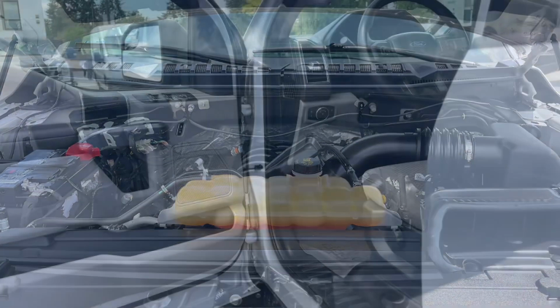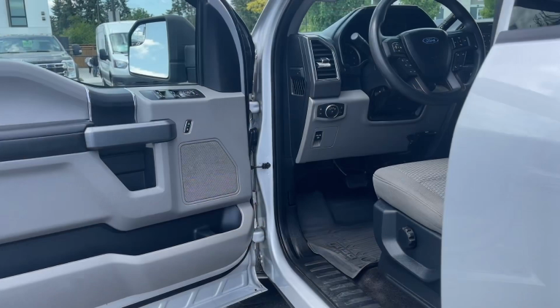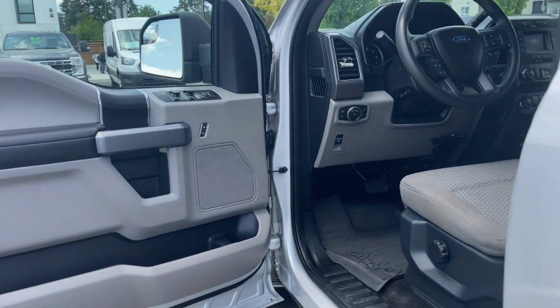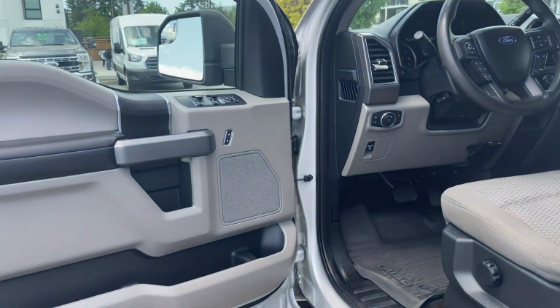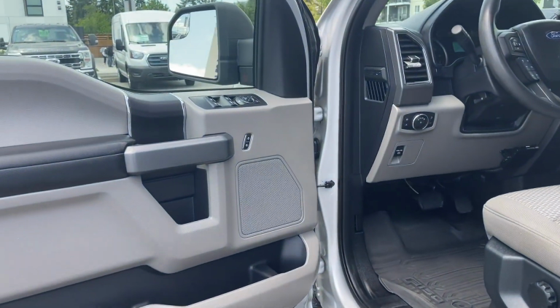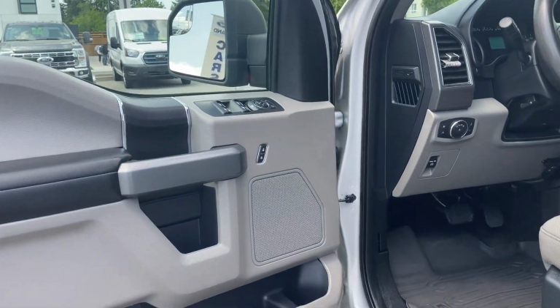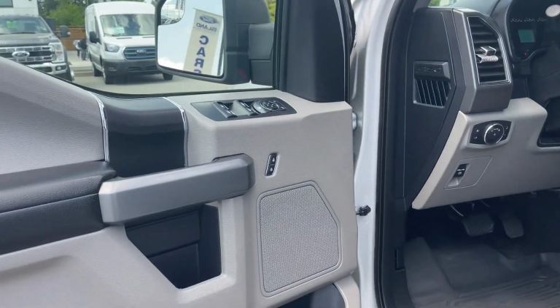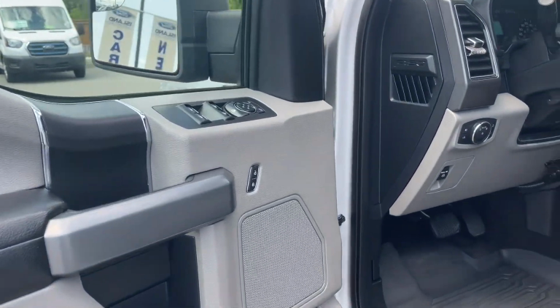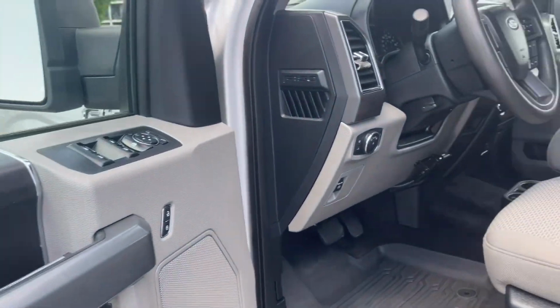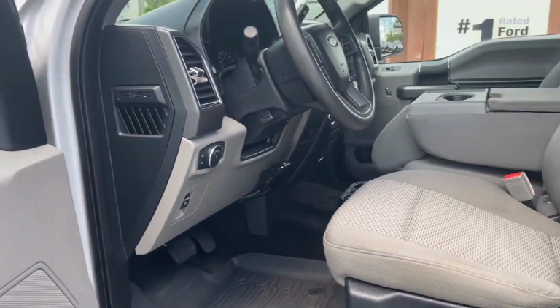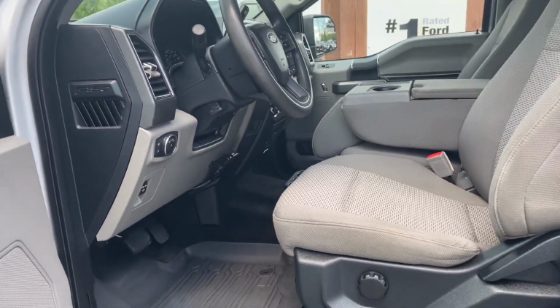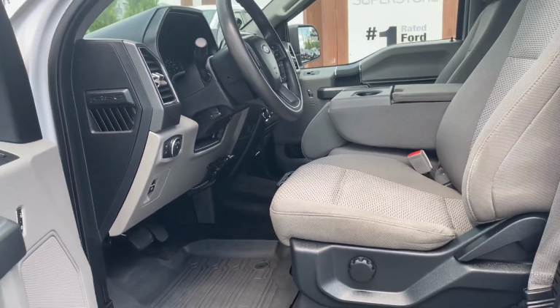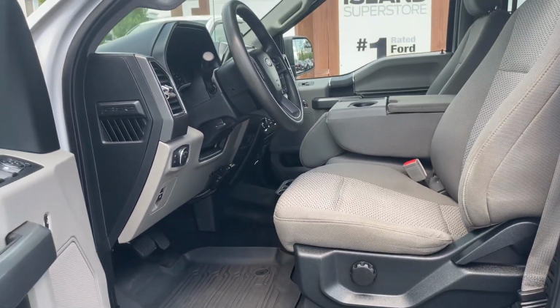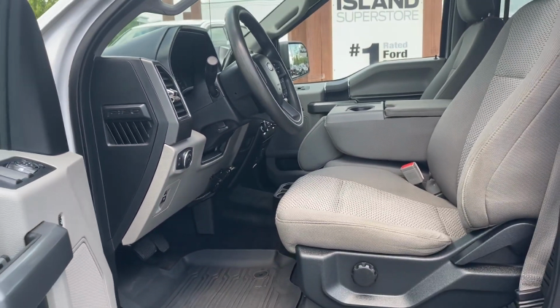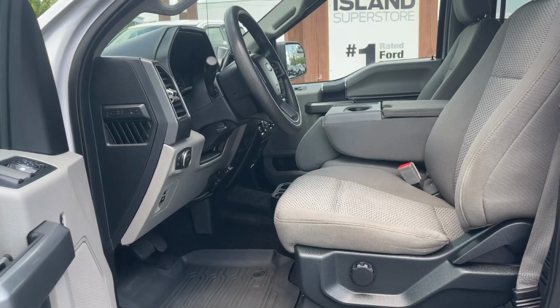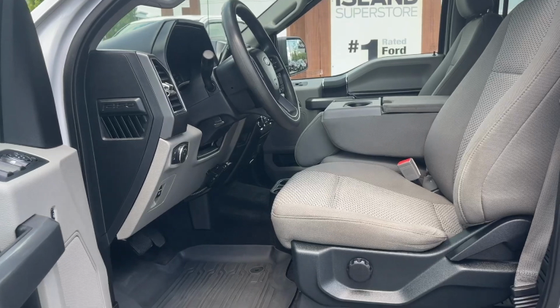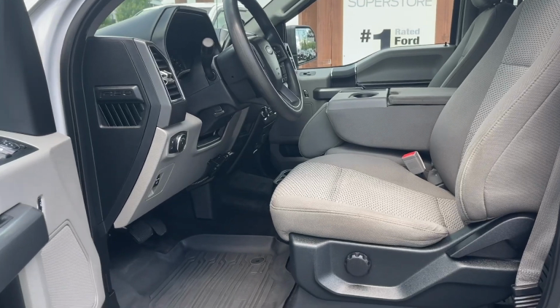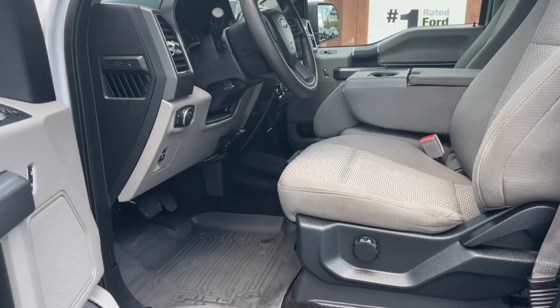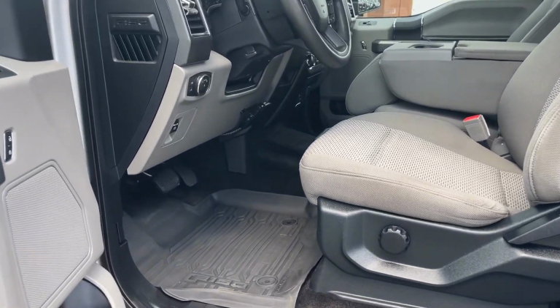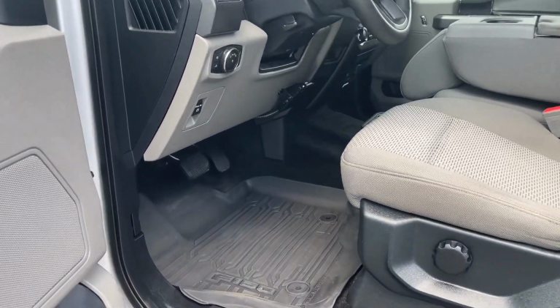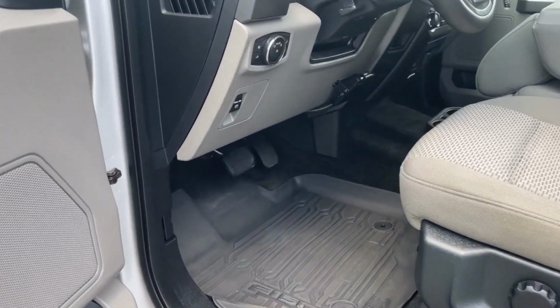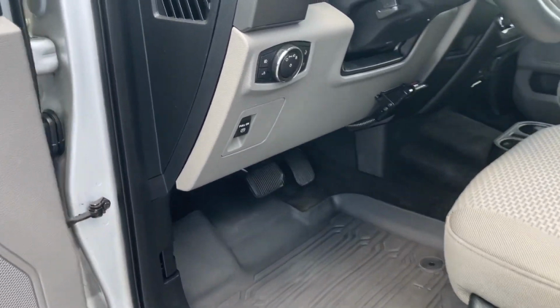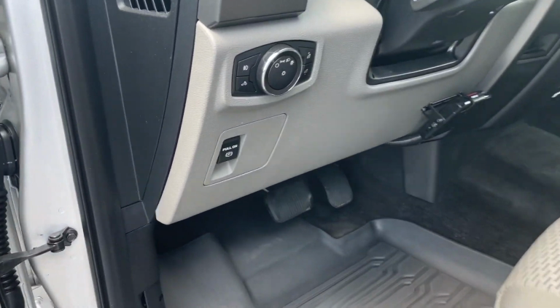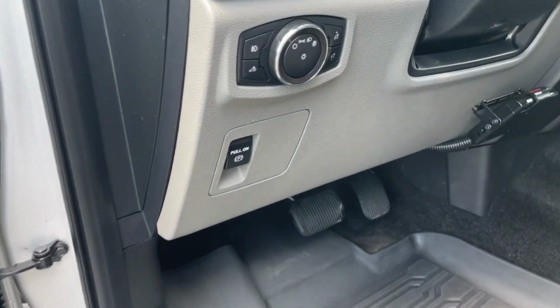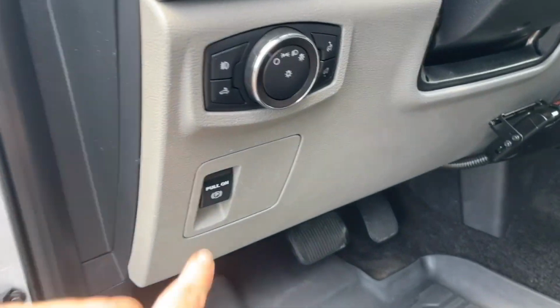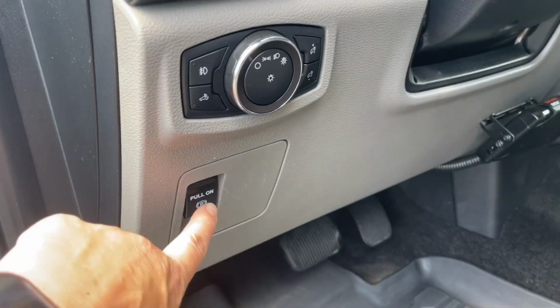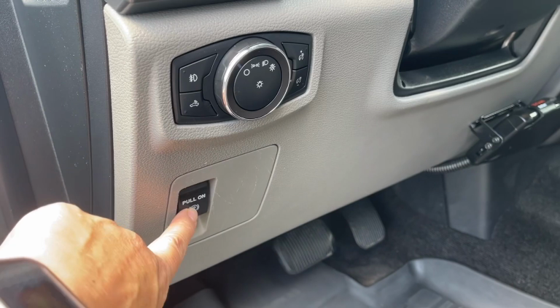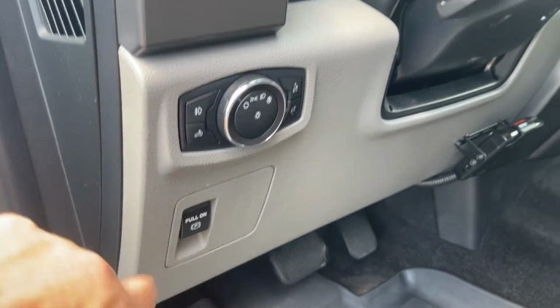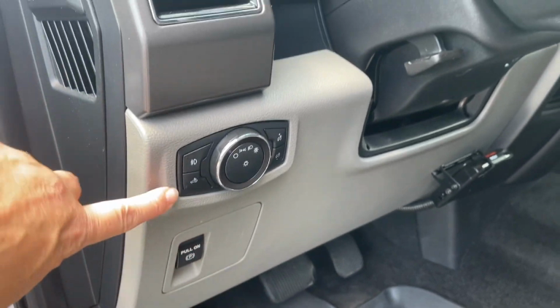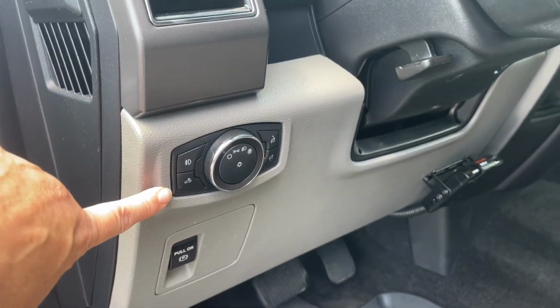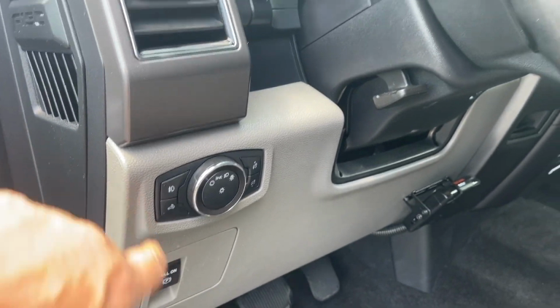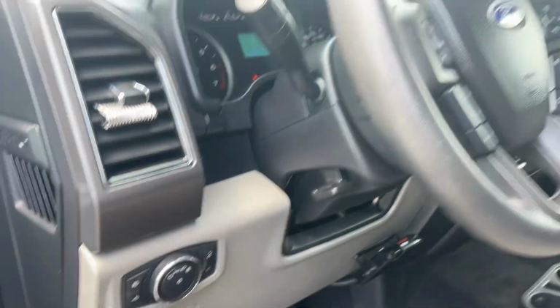Storage and a speaker in the door, as well as power locks, windows, and mirrors. The driver and passenger seats are both manually adjusted with manual lumbar. There are all-weather mats on the floor, and you have your release for the e-brake as well as lighting controls.